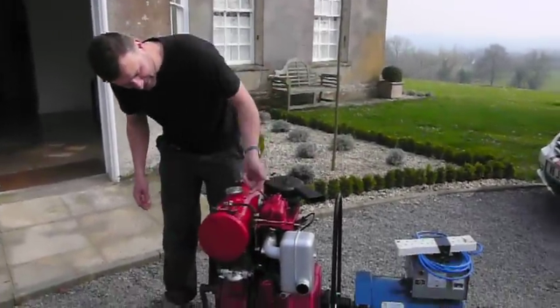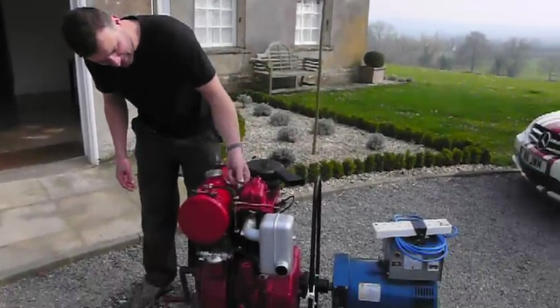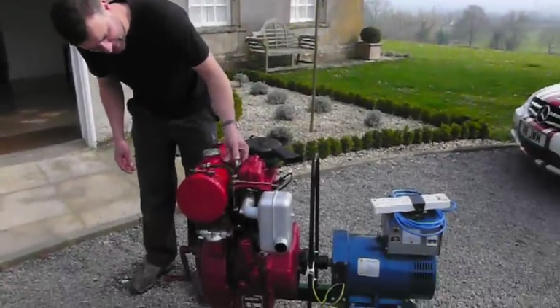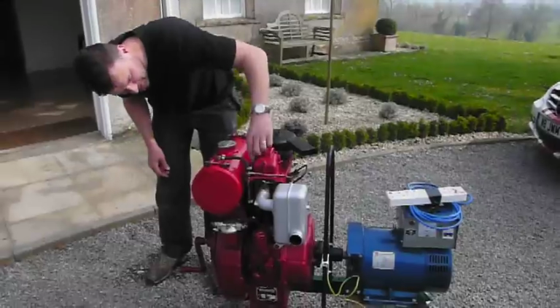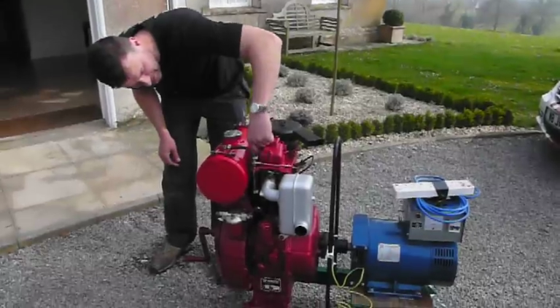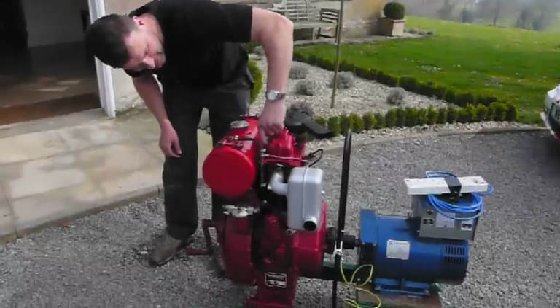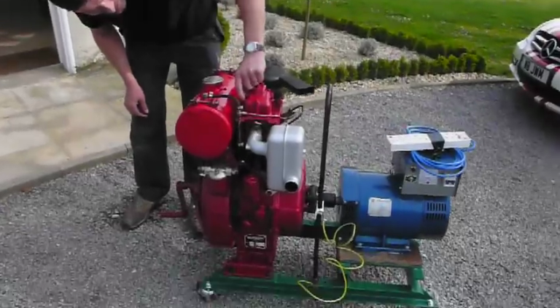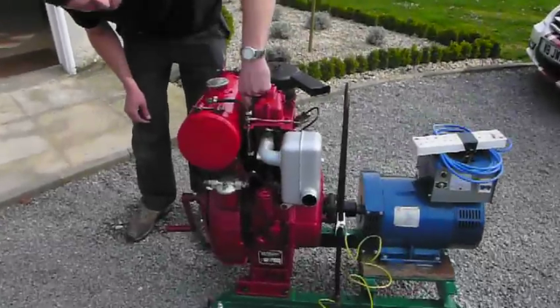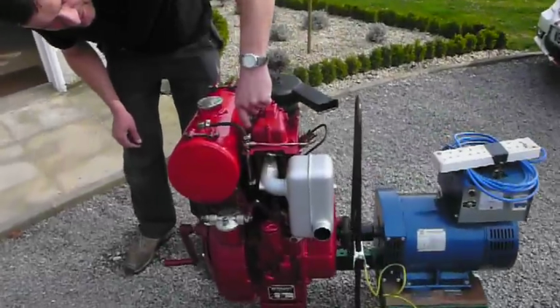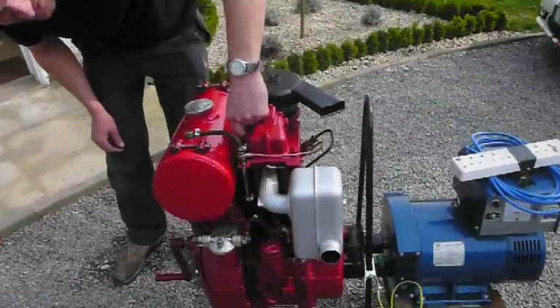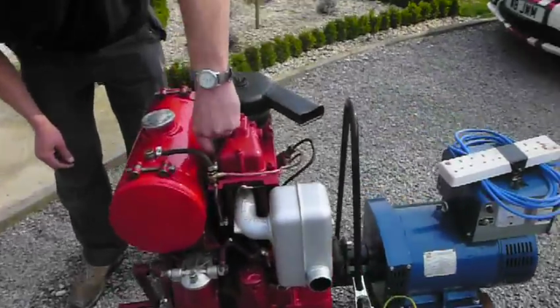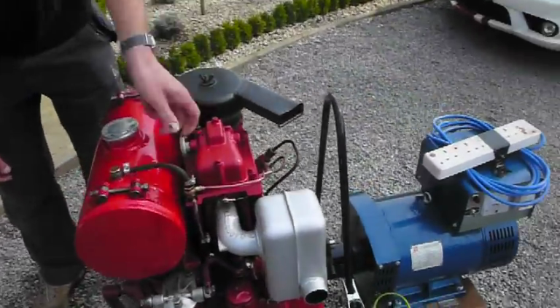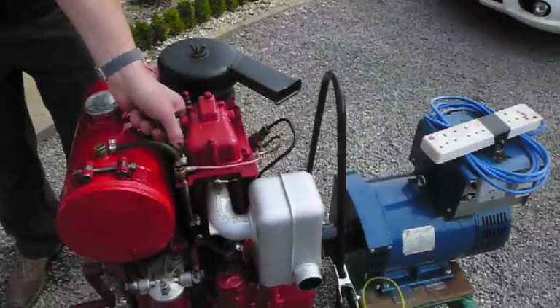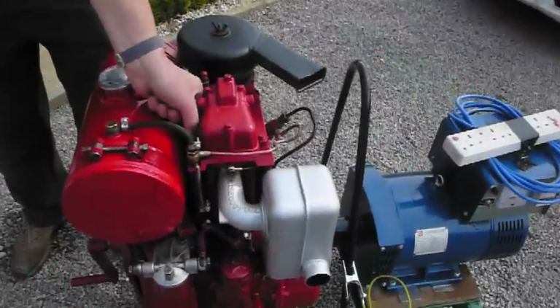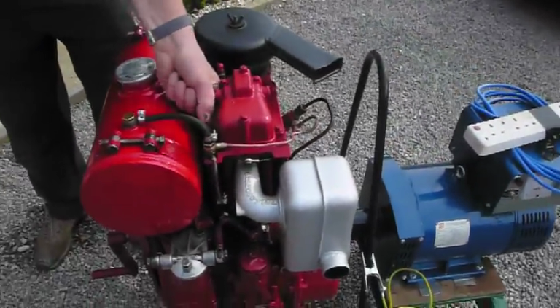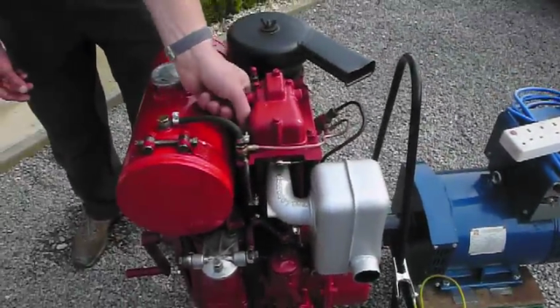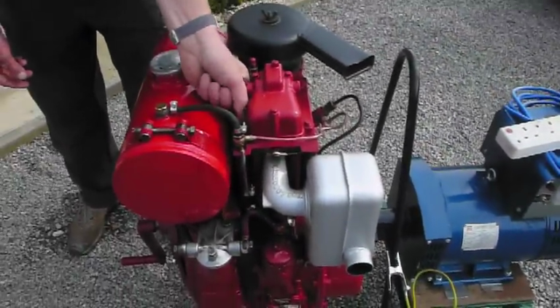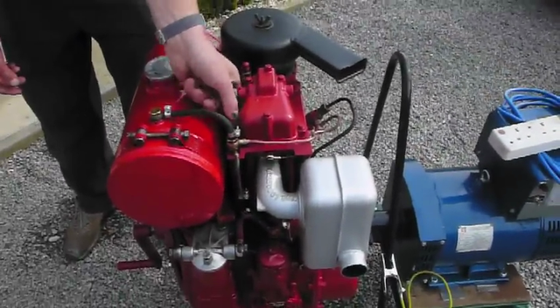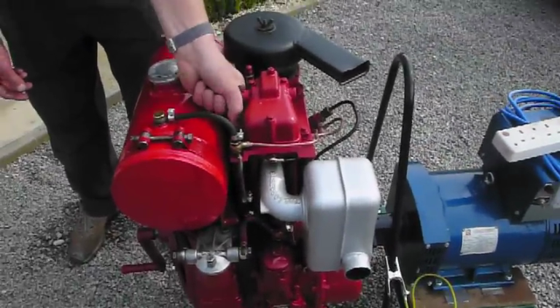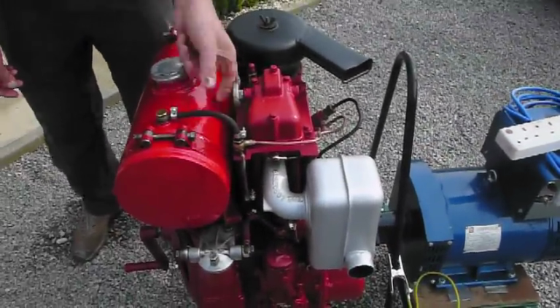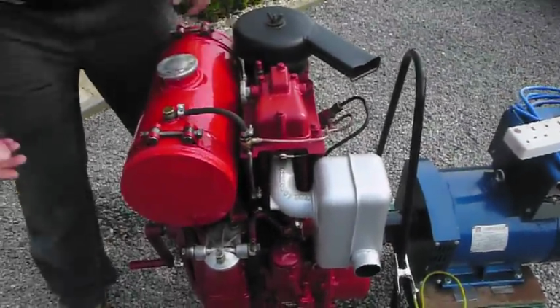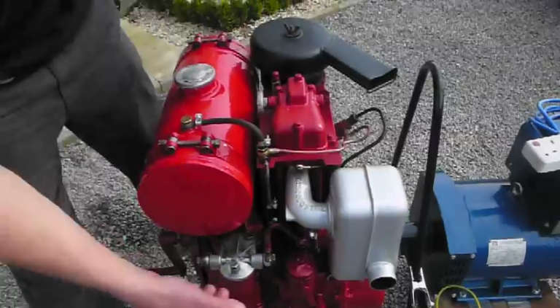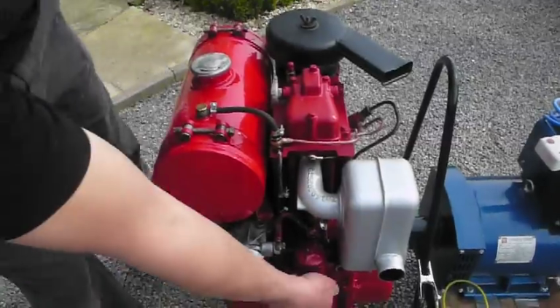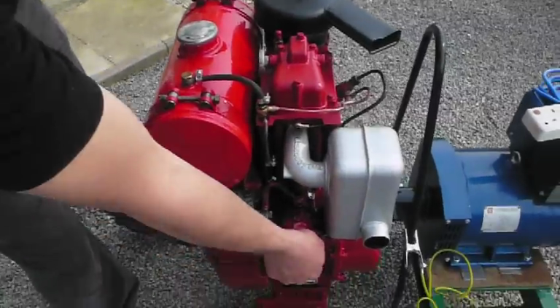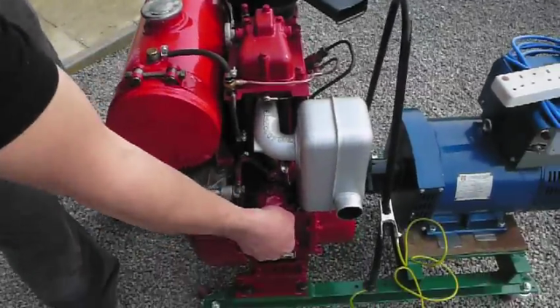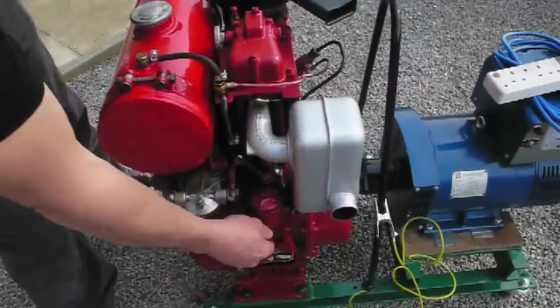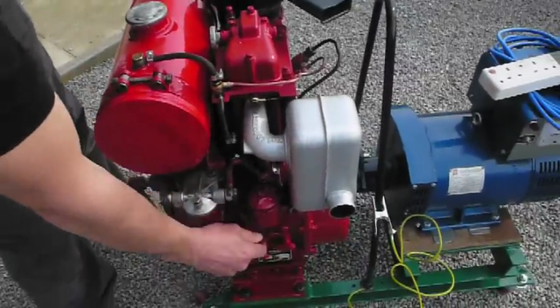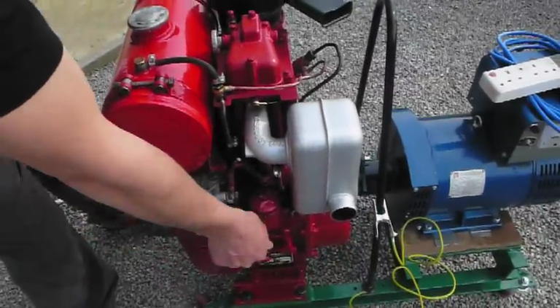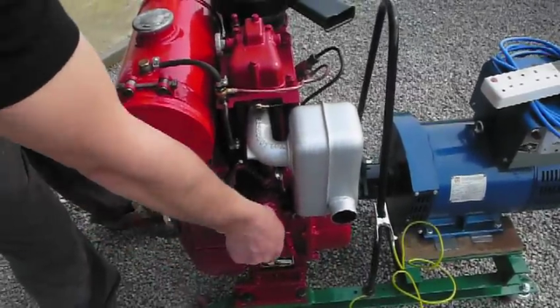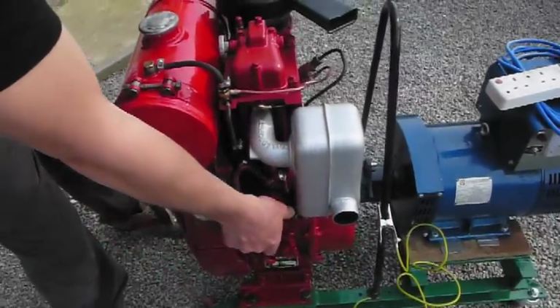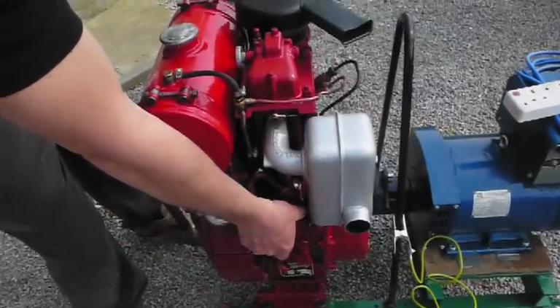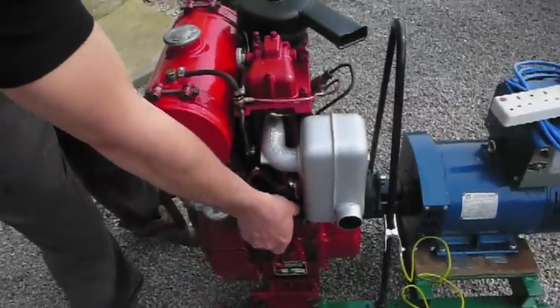We've got a decompressor here — just decompress her a little bit, there we go, like that. Then open the throttle up a little bit, up like that. There we go.